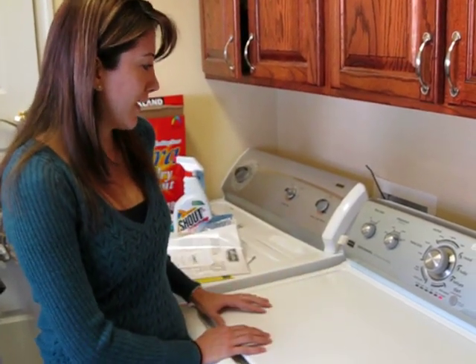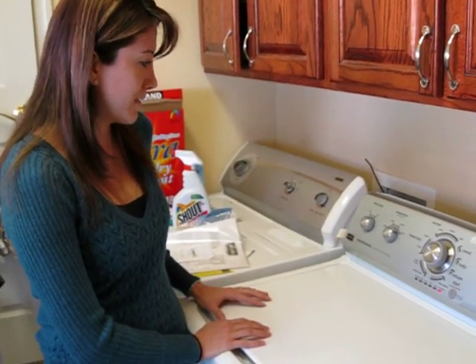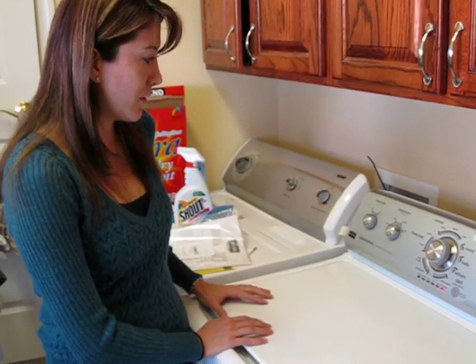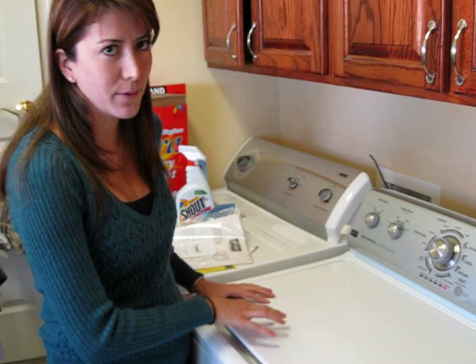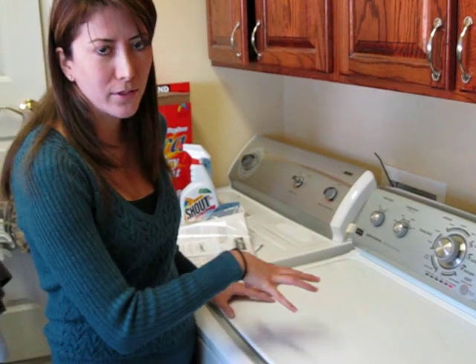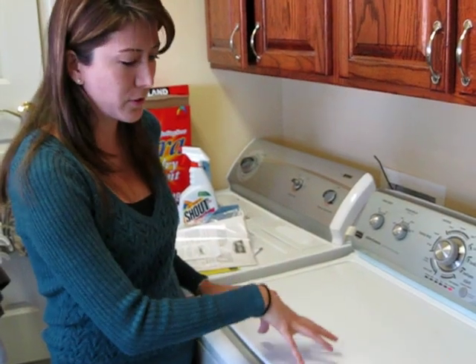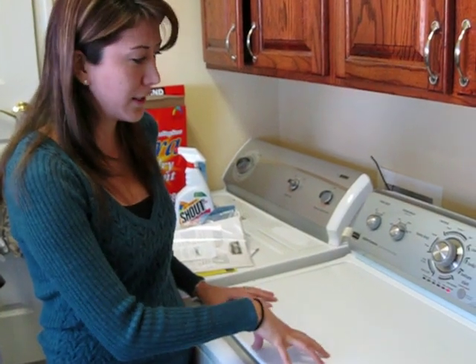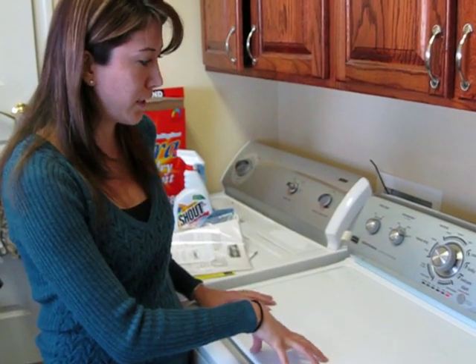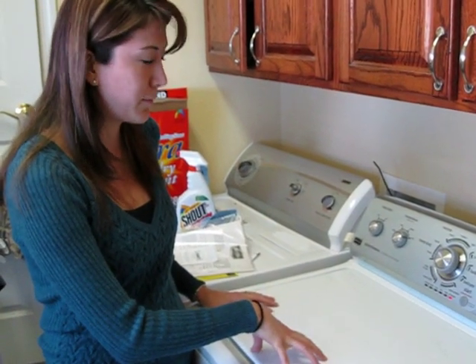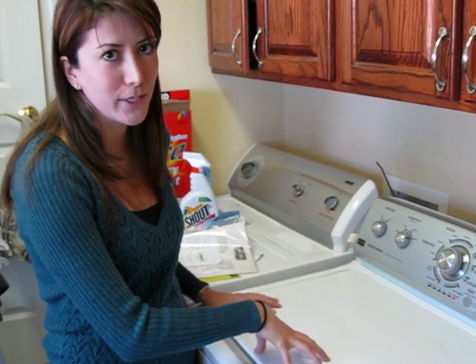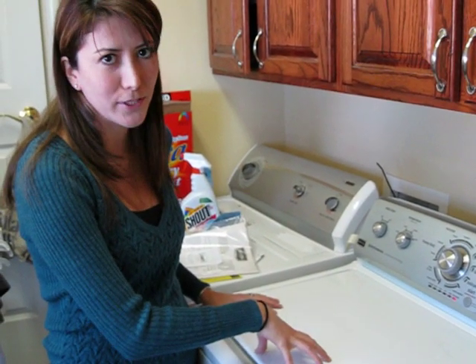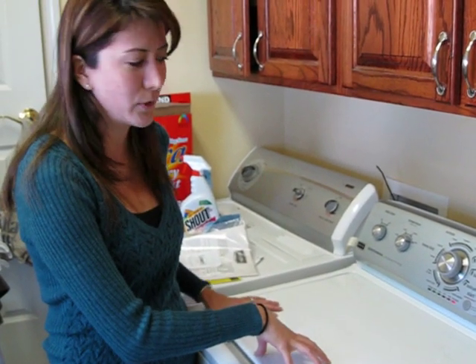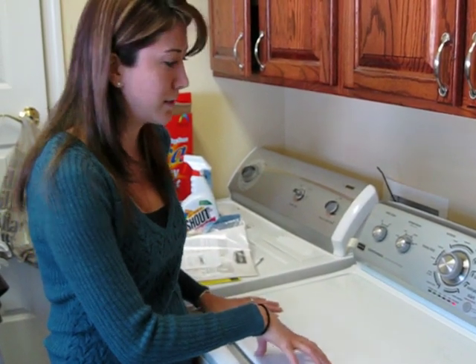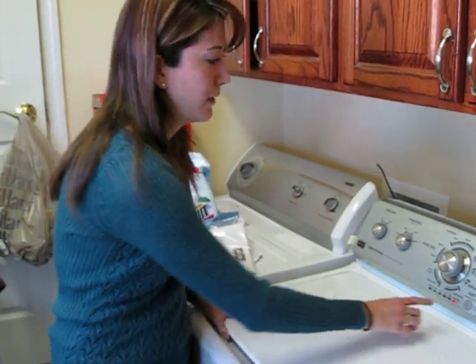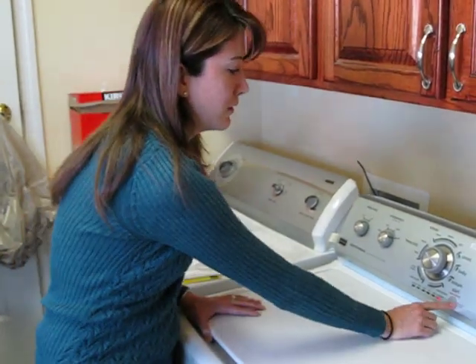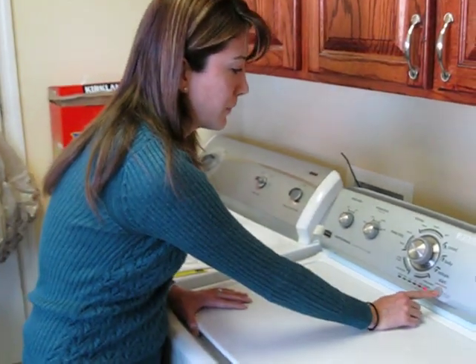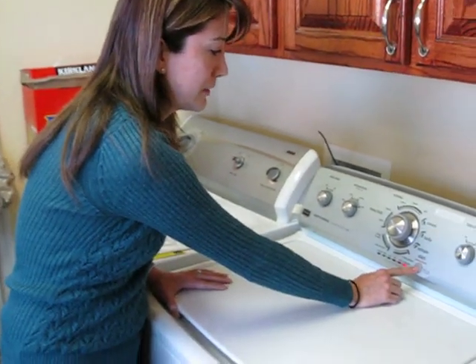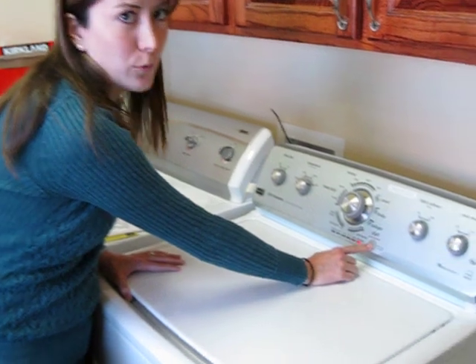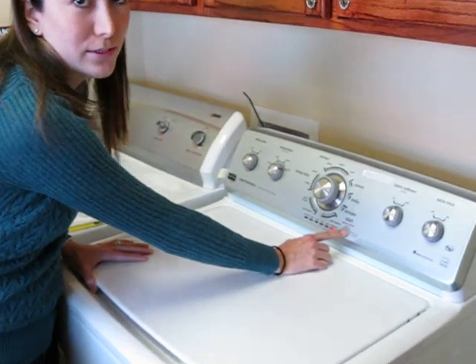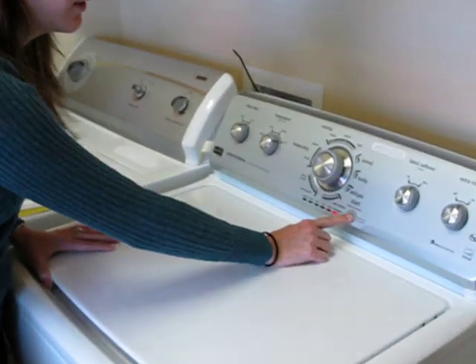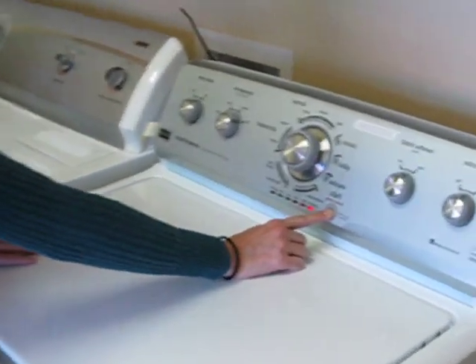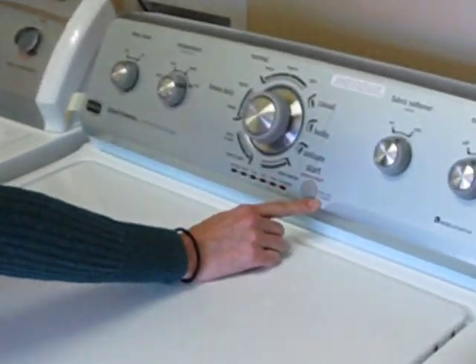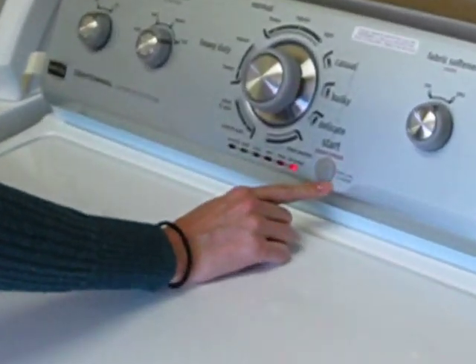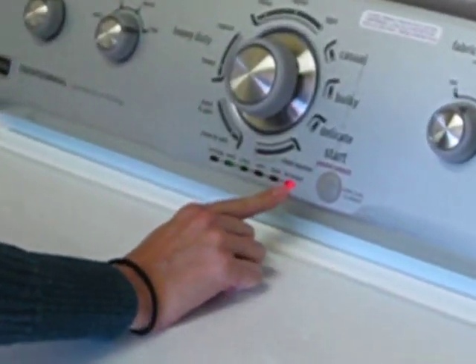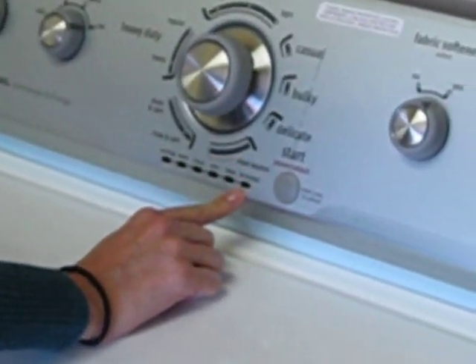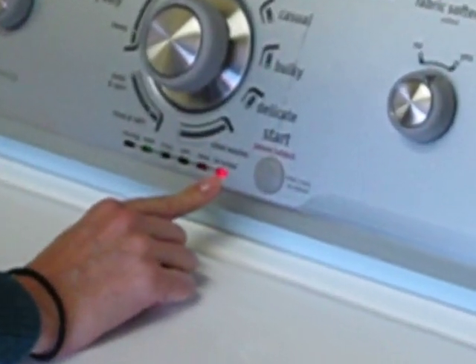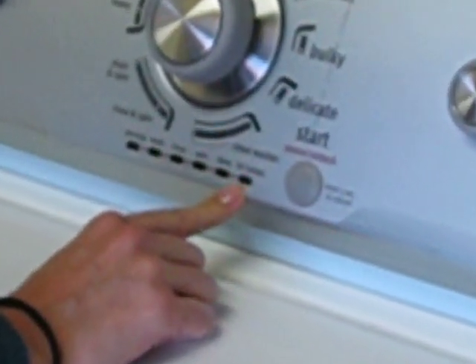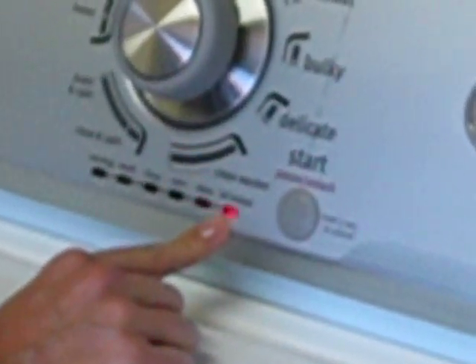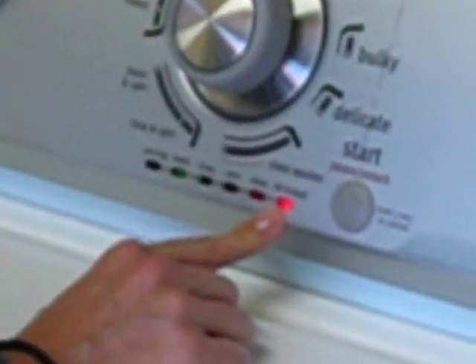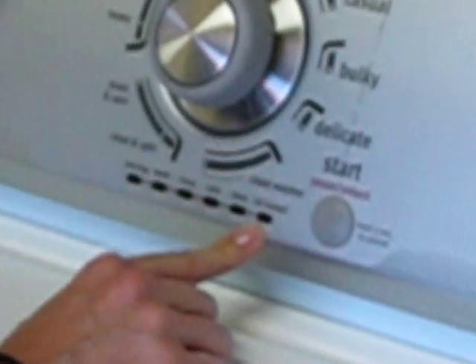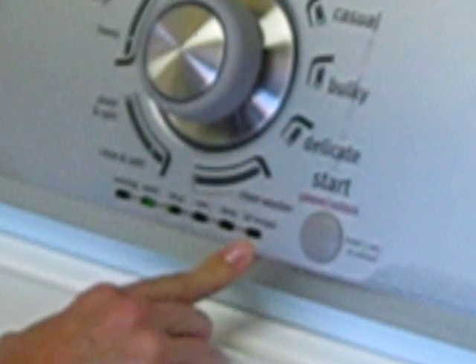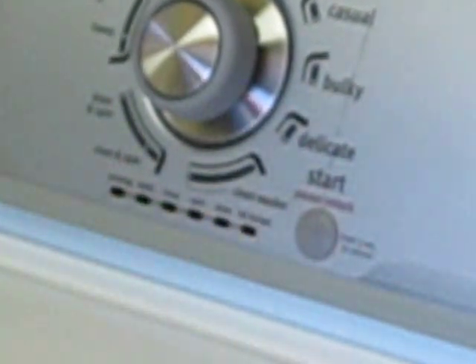I'm going to open it up — there's currently a load in here so you can see what it looks like. I'll press this button once and it's going to unlock the lid, and it'll signal that it's doing something.